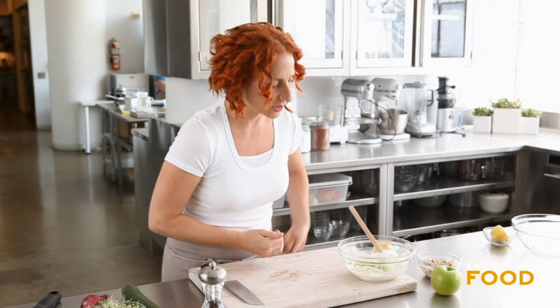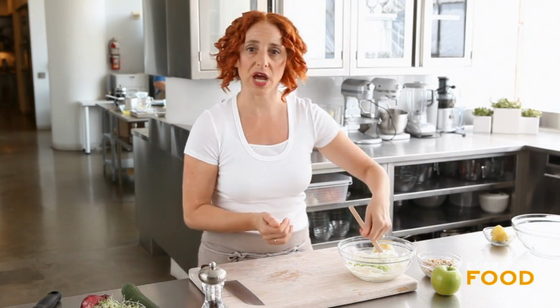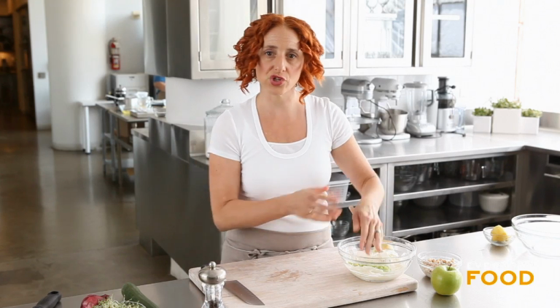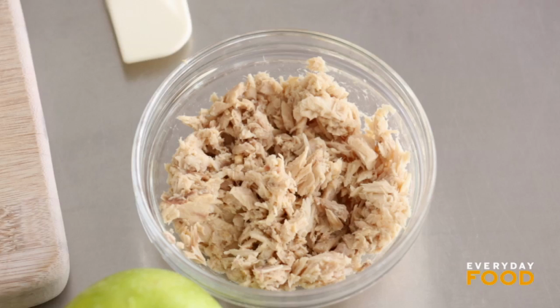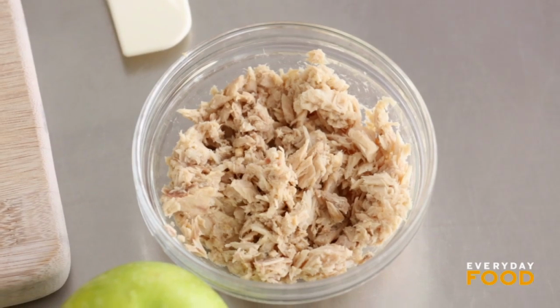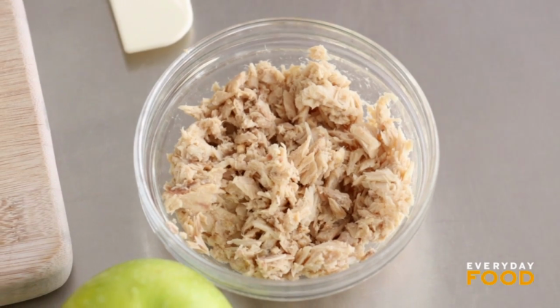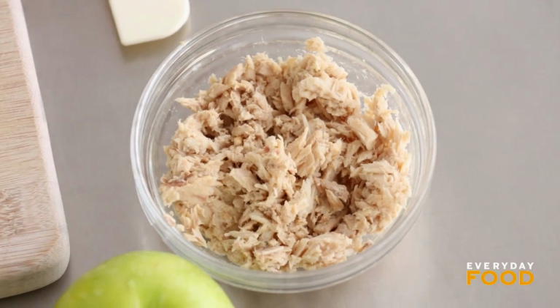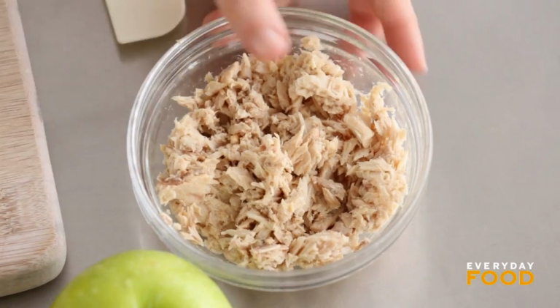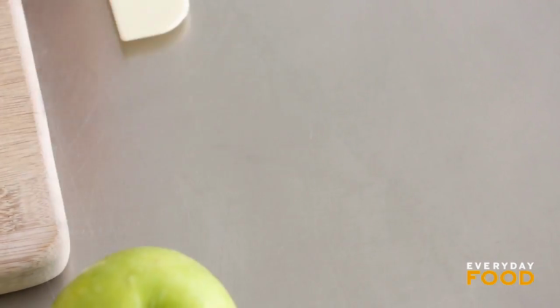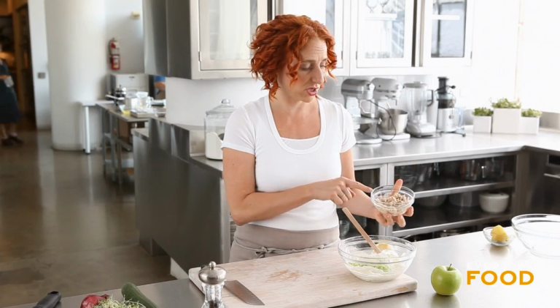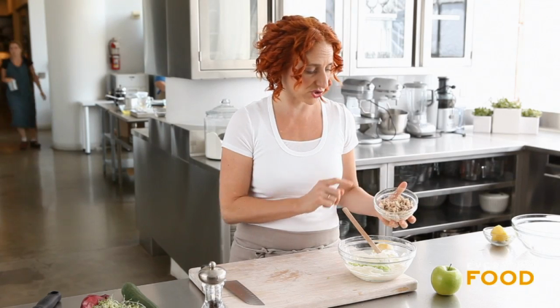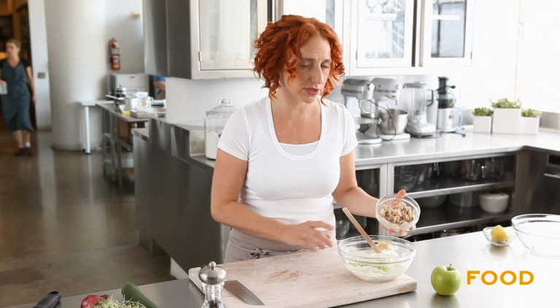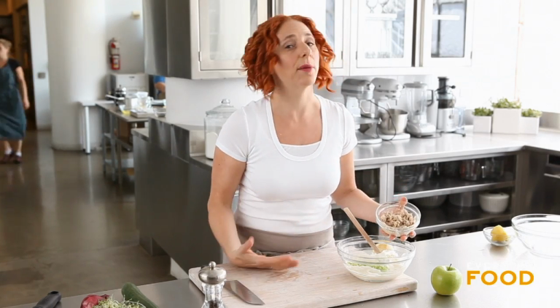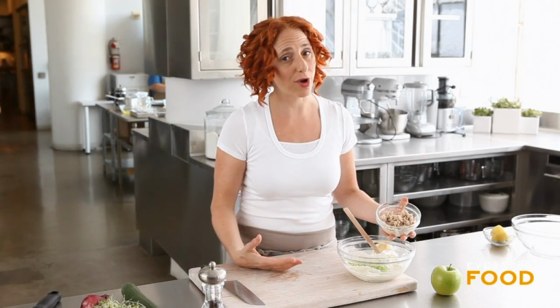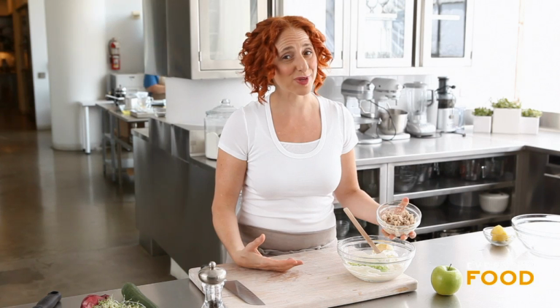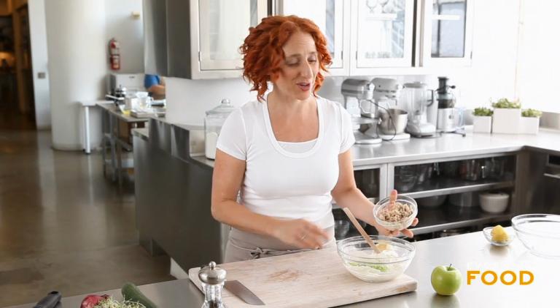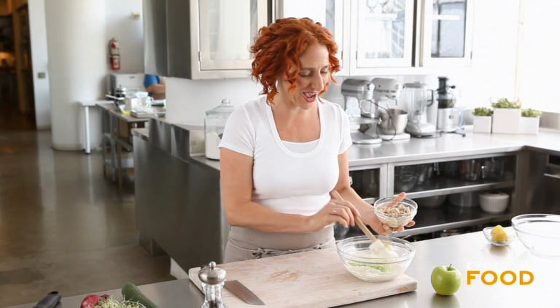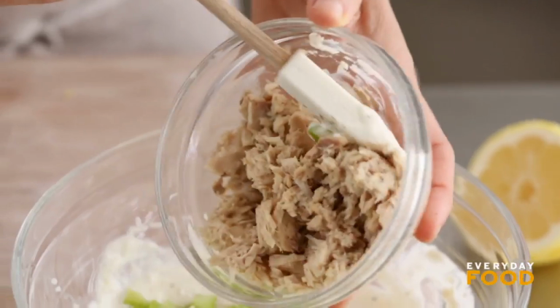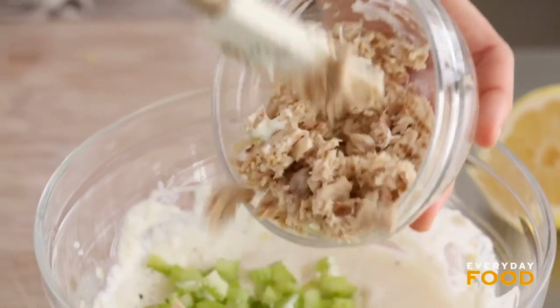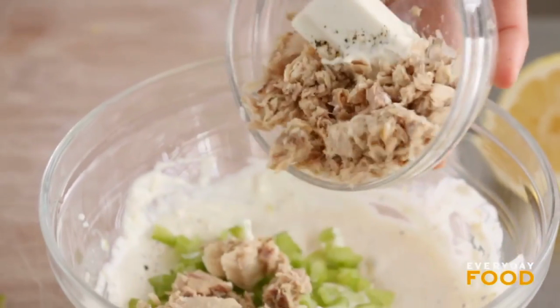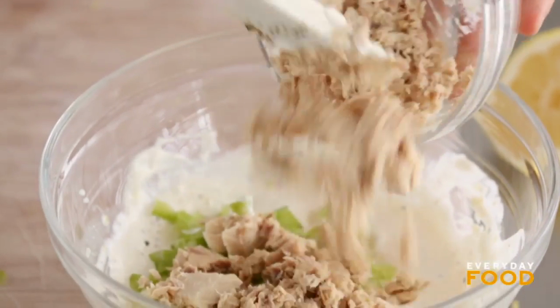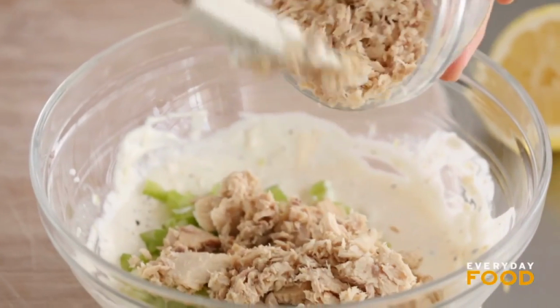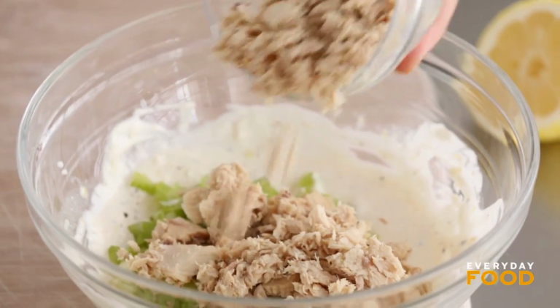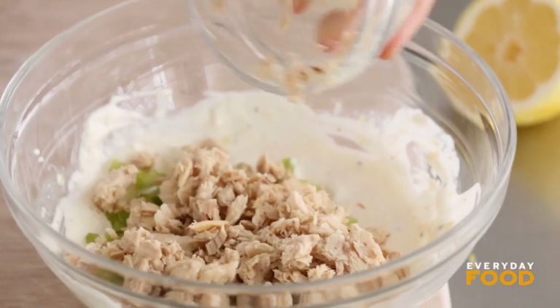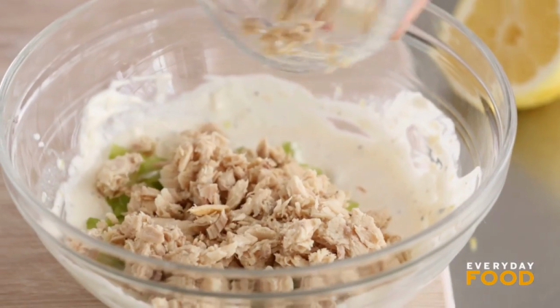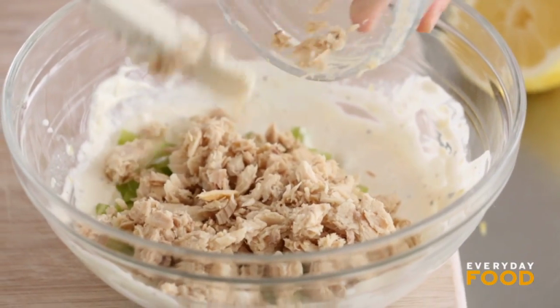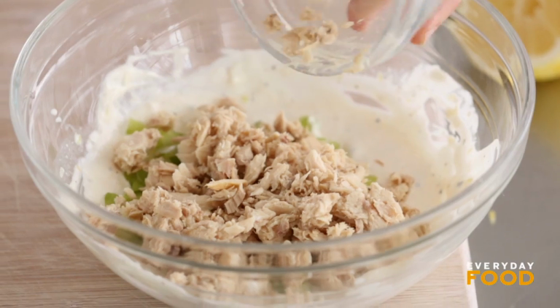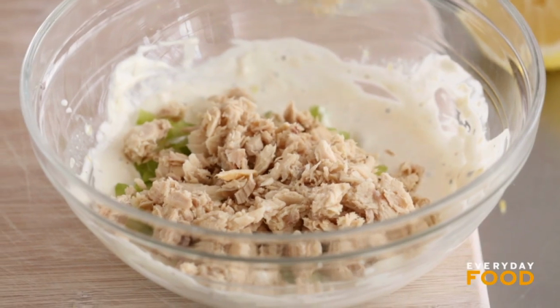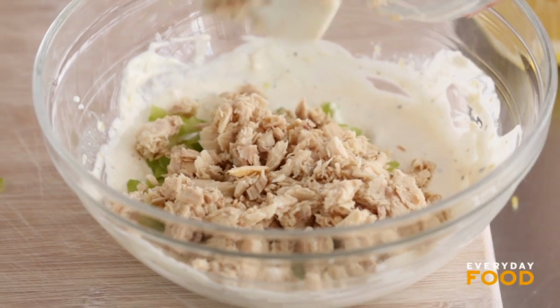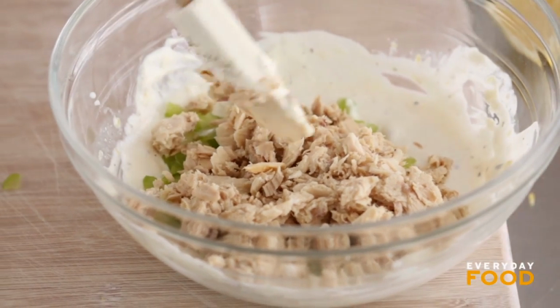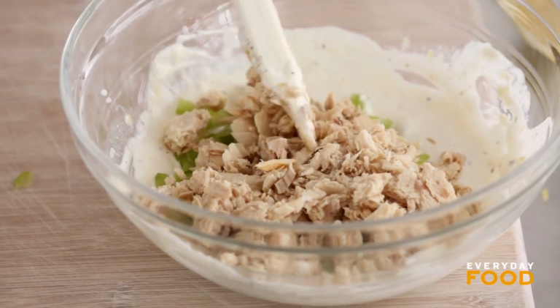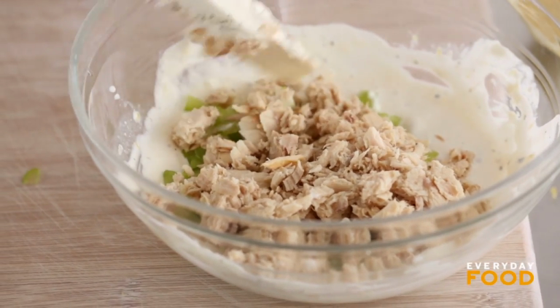Then you can add your tuna — it's one can of water-packed tuna that's been drained. I'm using the water-packed because it's lower in fat. If you're not concerned about calories, go ahead and use the oil-packed; I think it has more flavor, but if you're concerned about health you should go with the water.